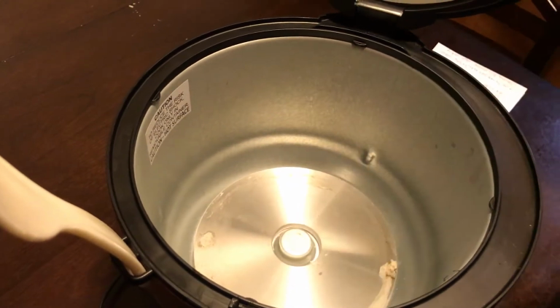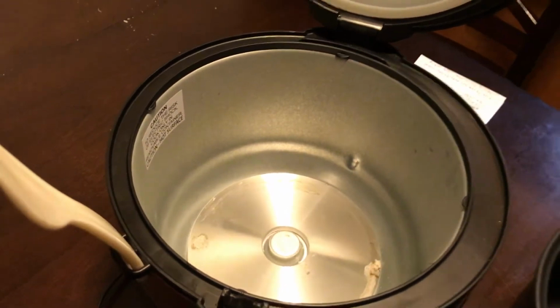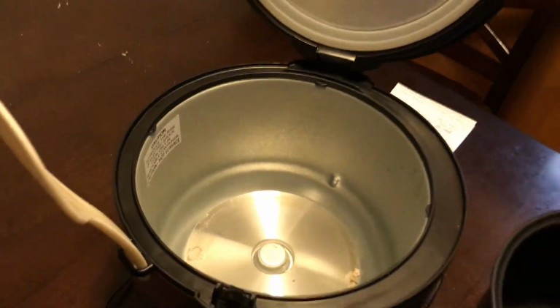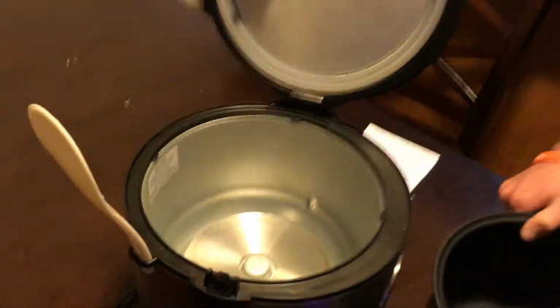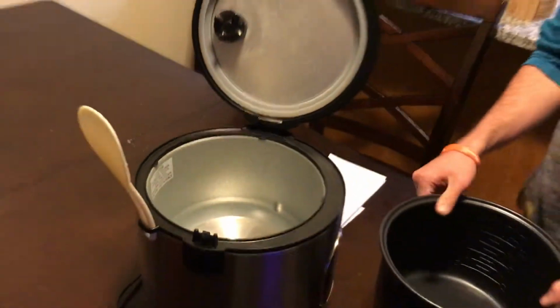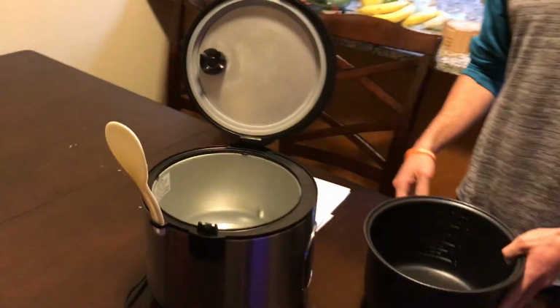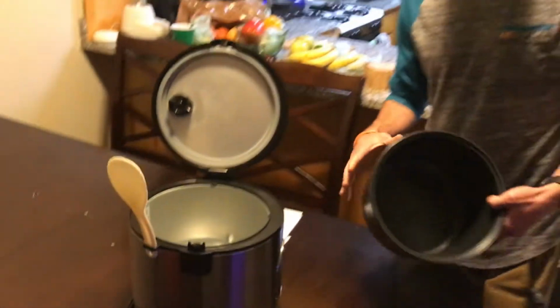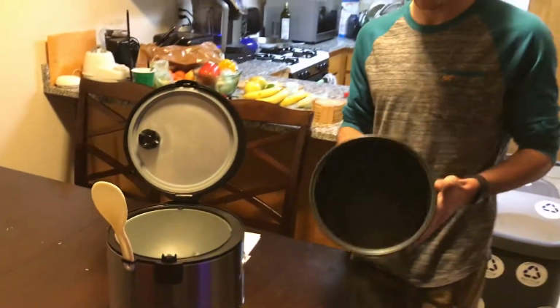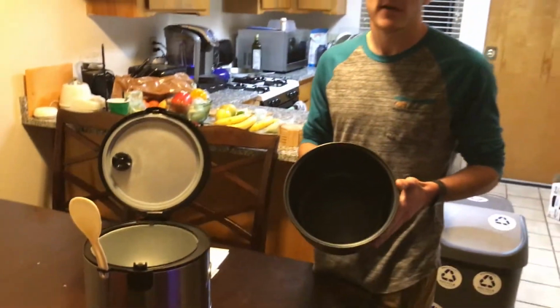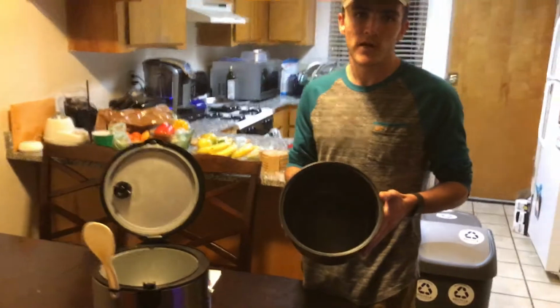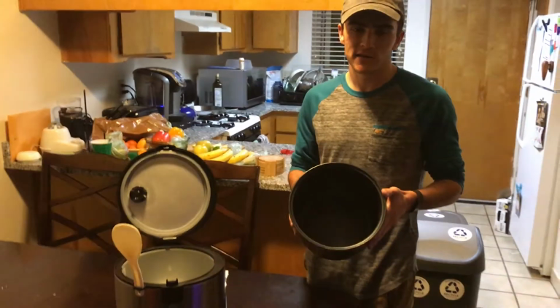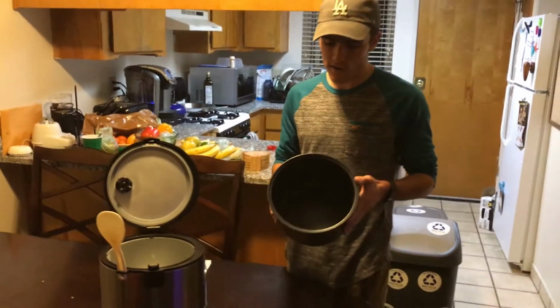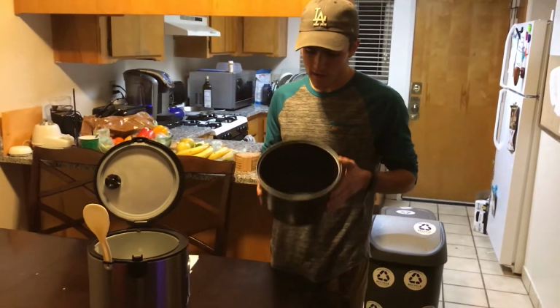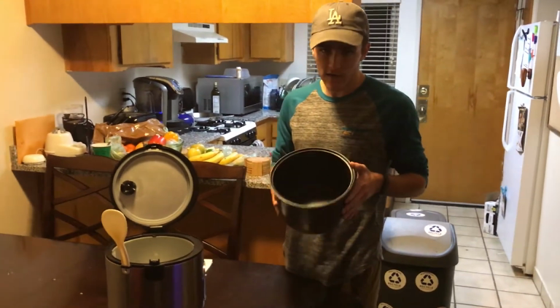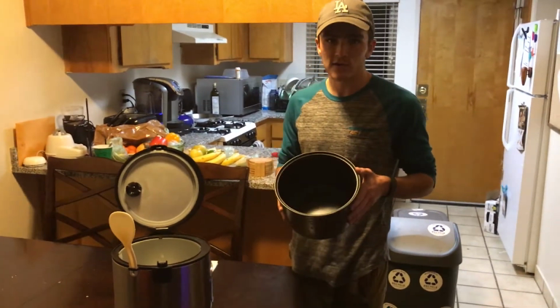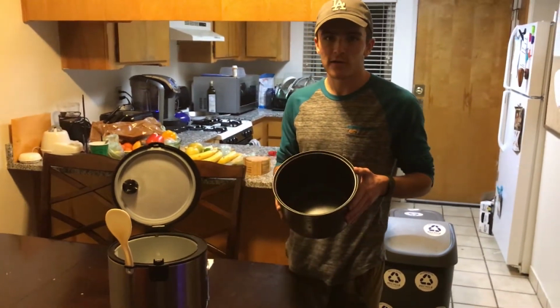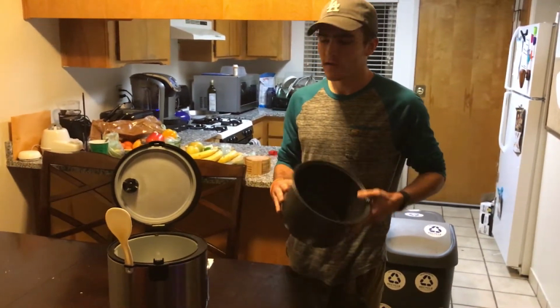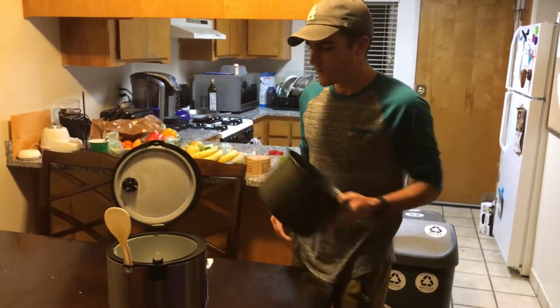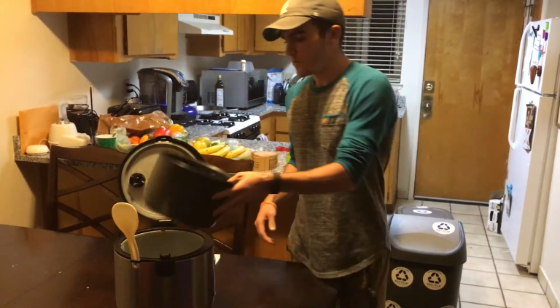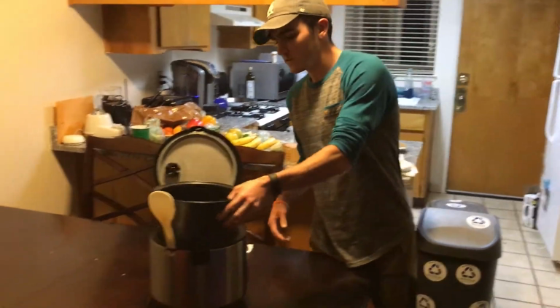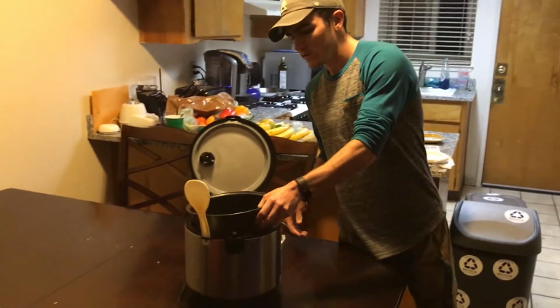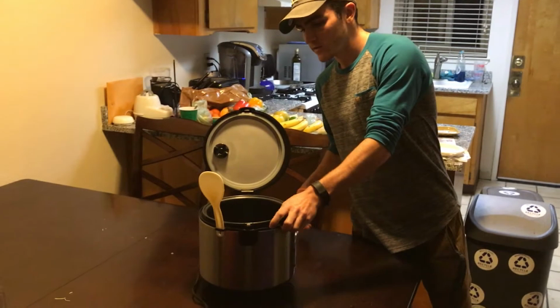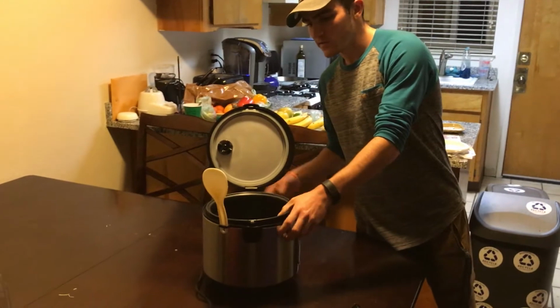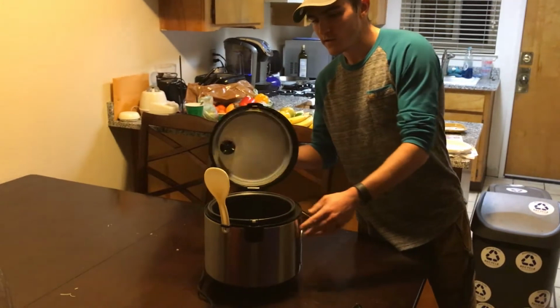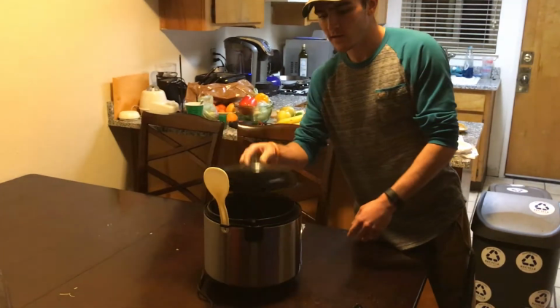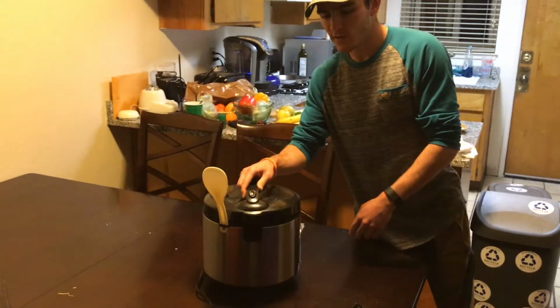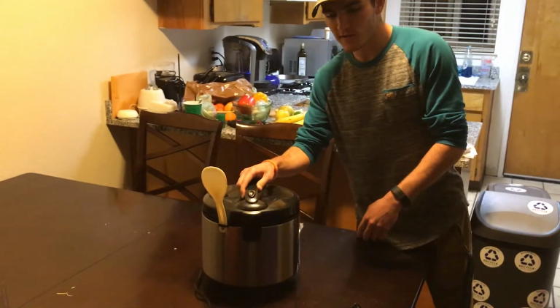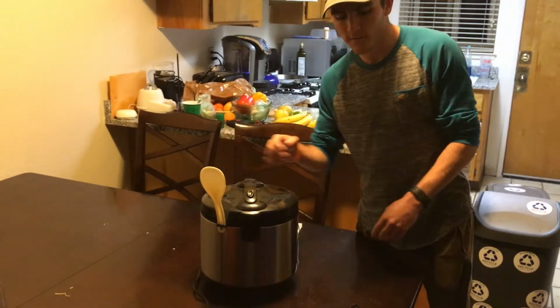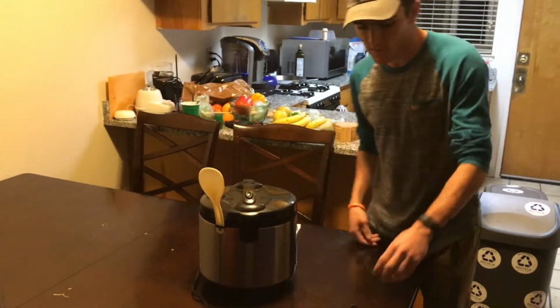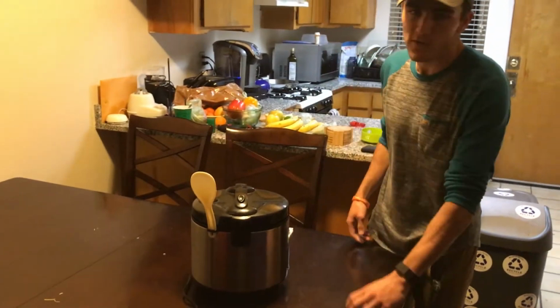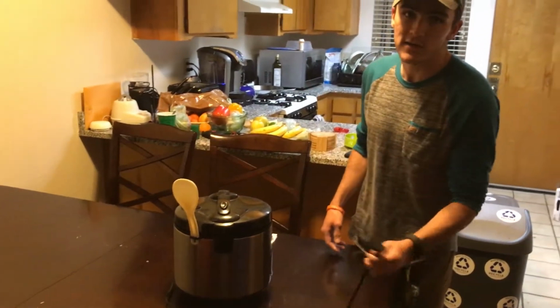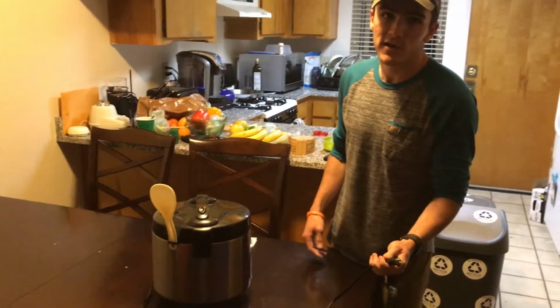How the rice cooker works is you put the rice and some water in the inner cooking pot right here, place it inside the rice cooker and close the lid. Then you plug it in and turn it on.